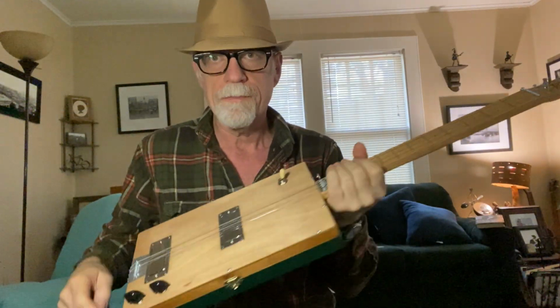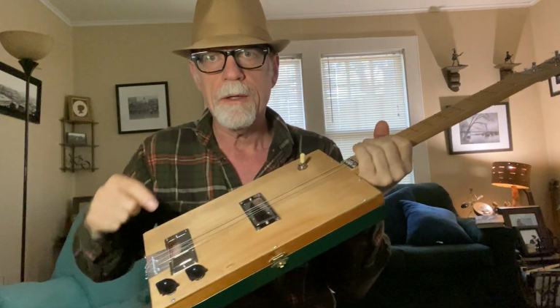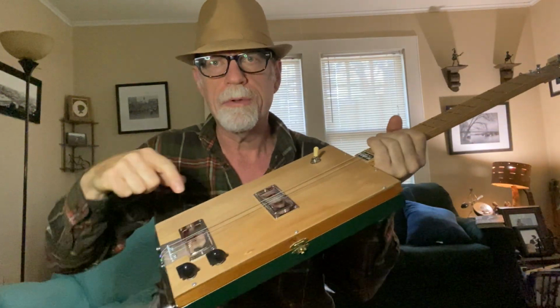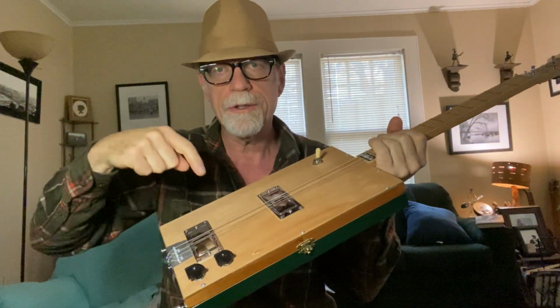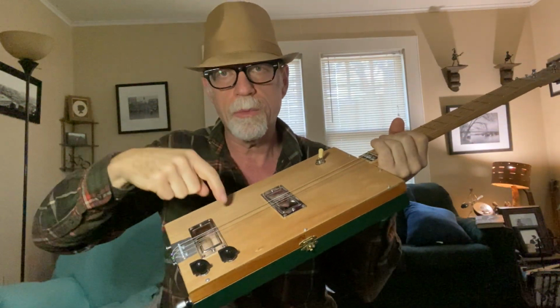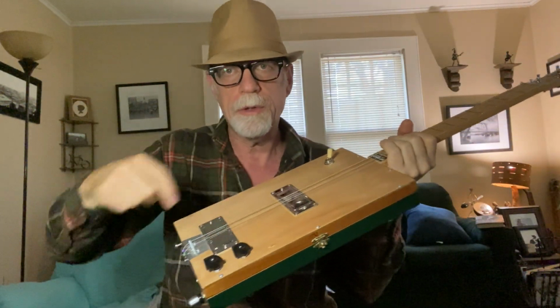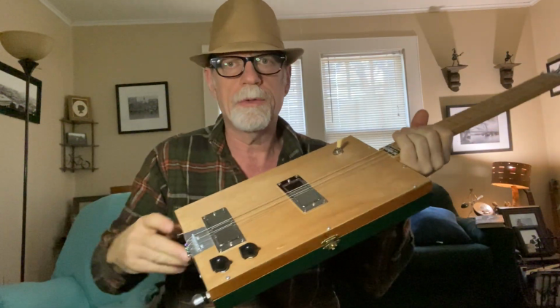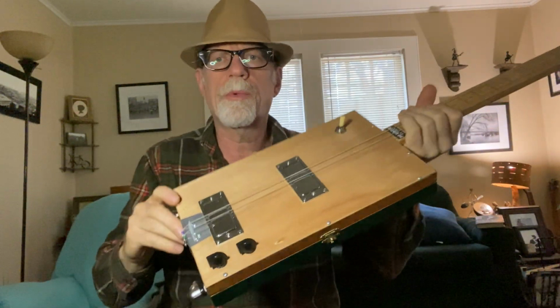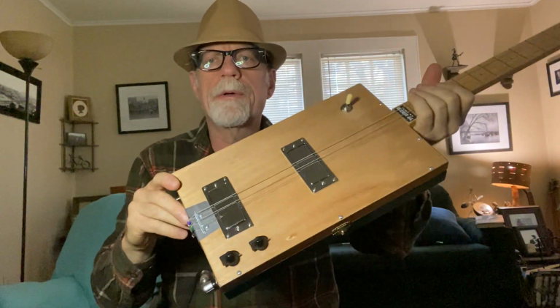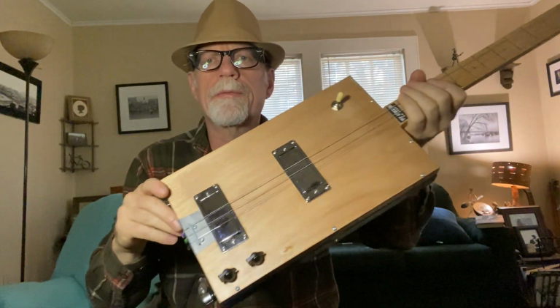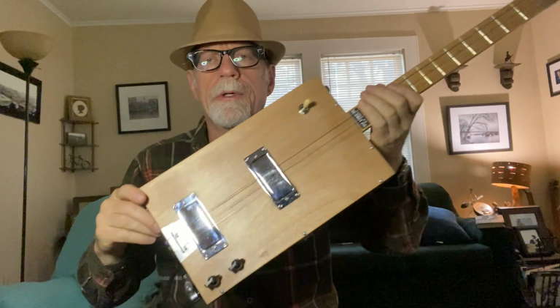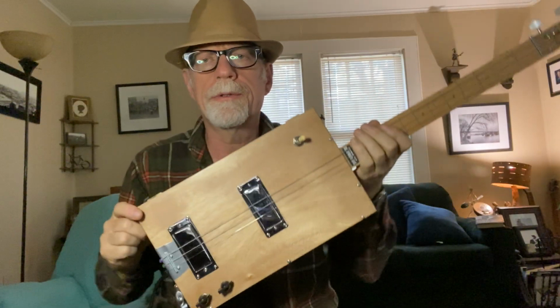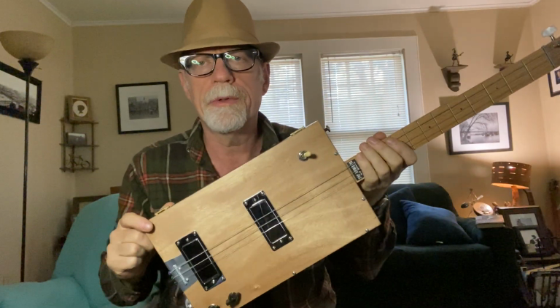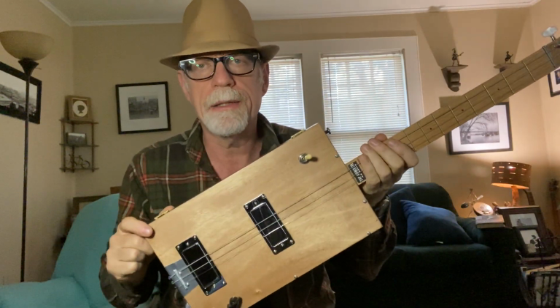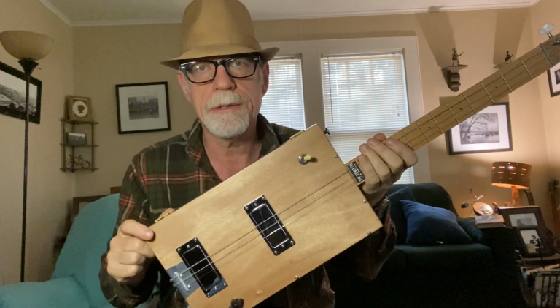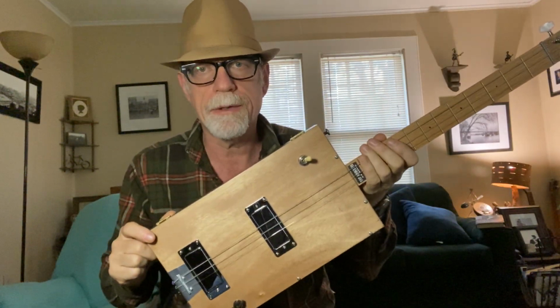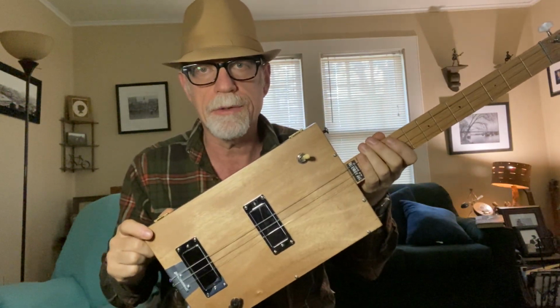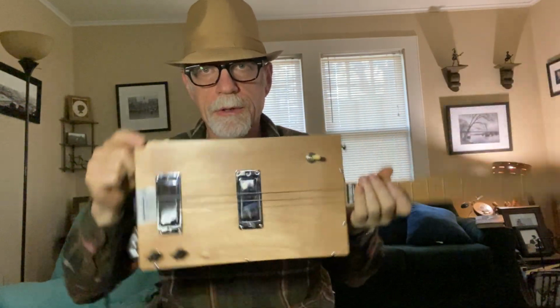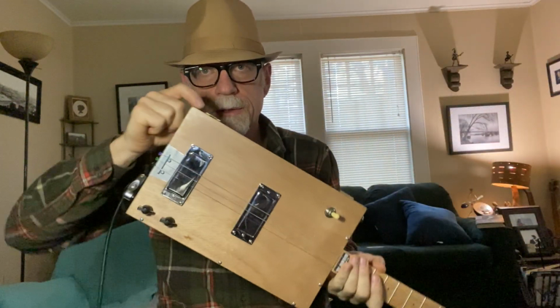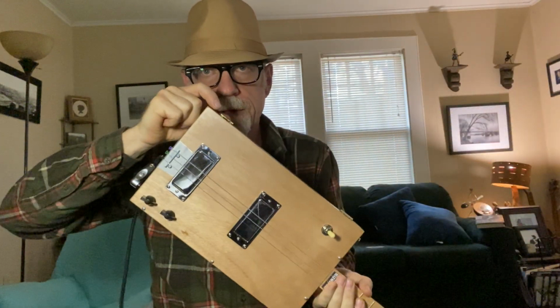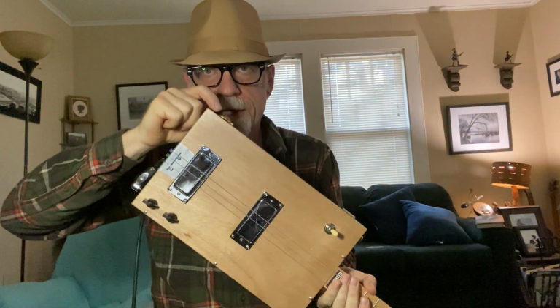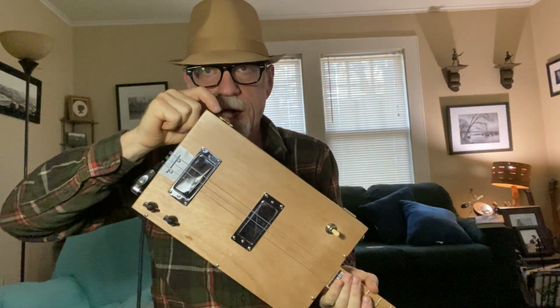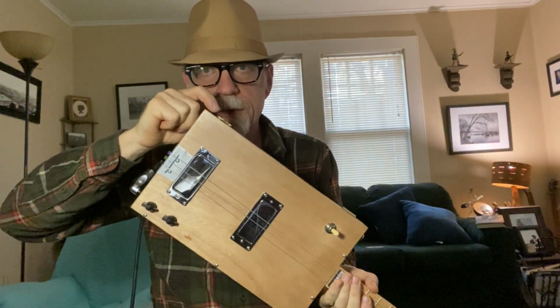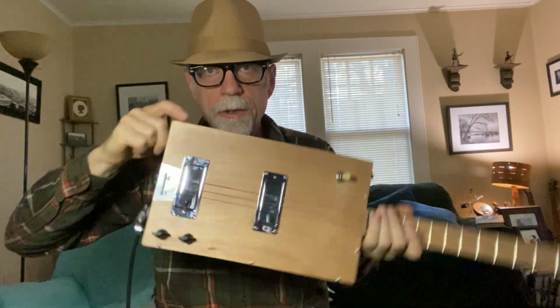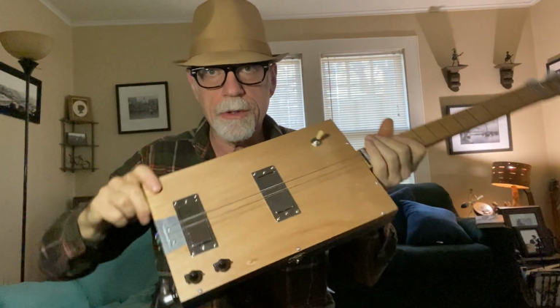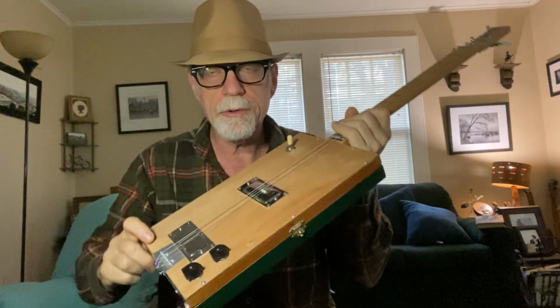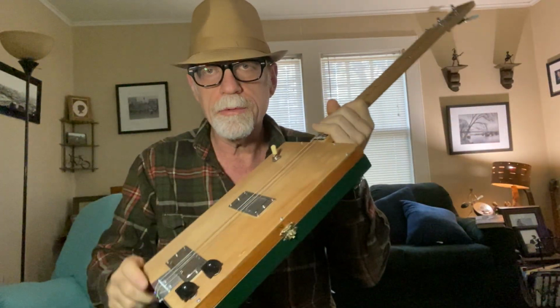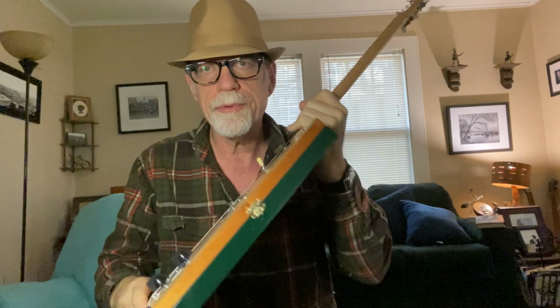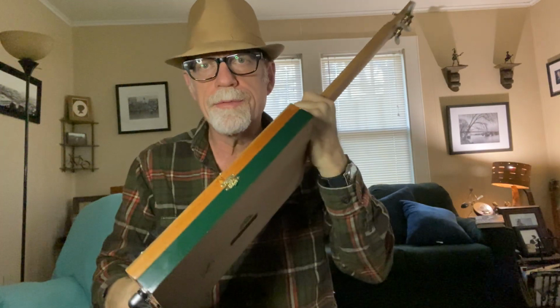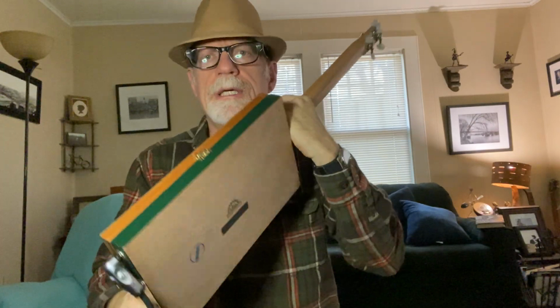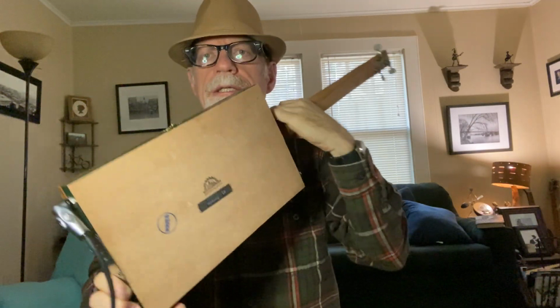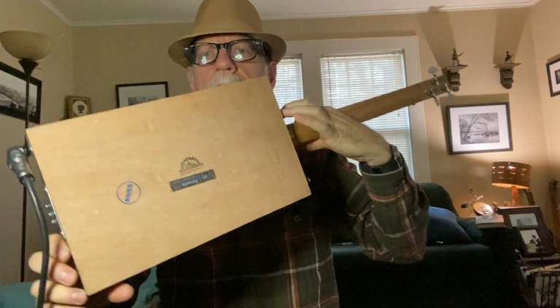I put extra wood in the rear of the guitar so it balances like this on stage instead of like that, which also improves the sustain.